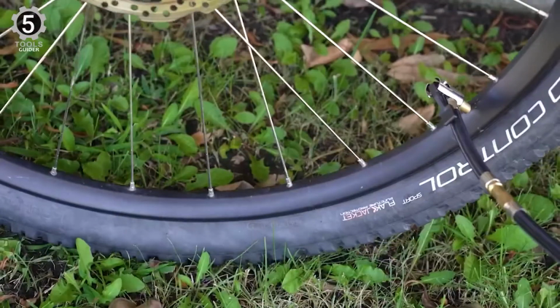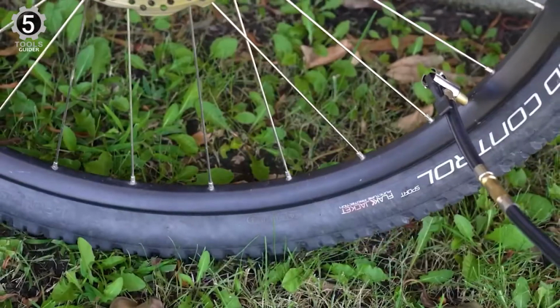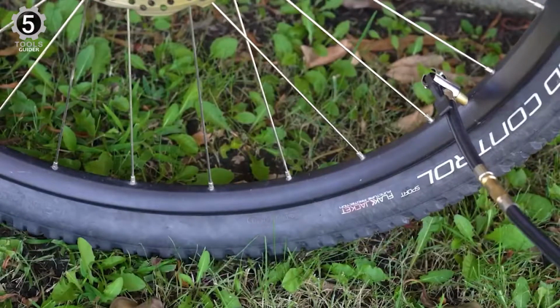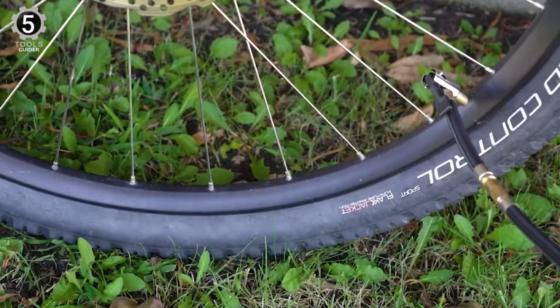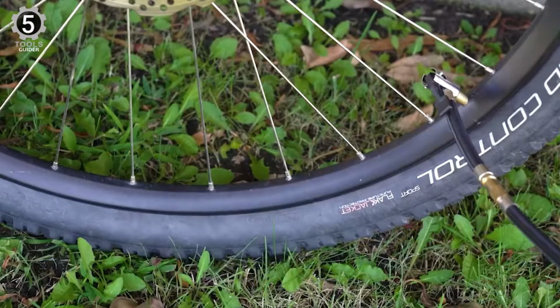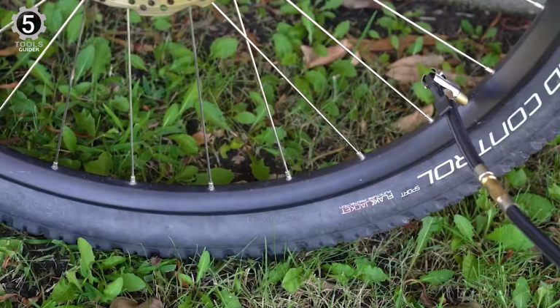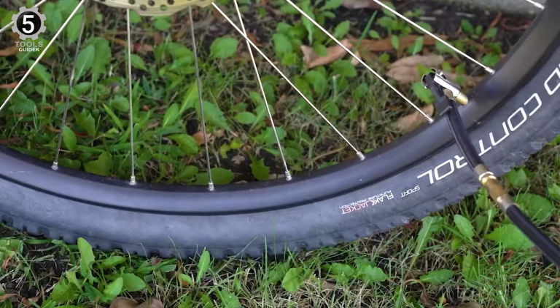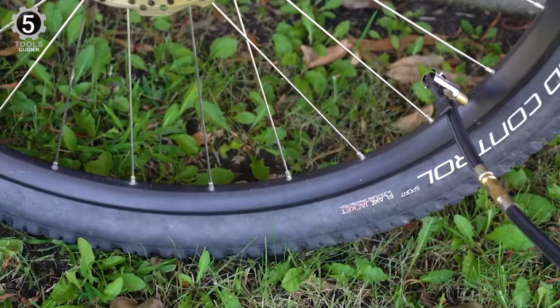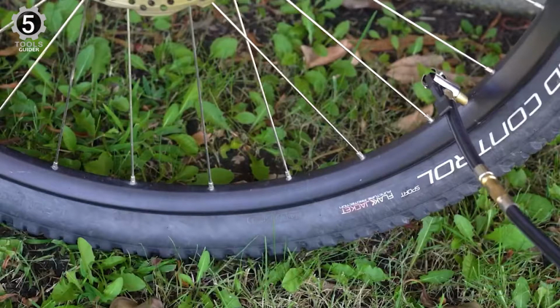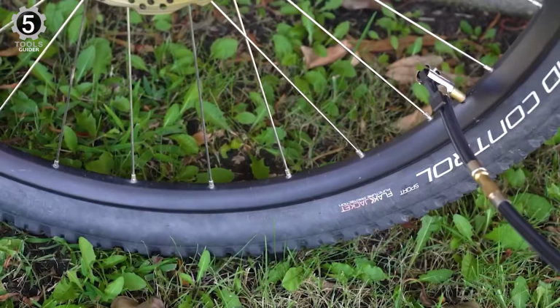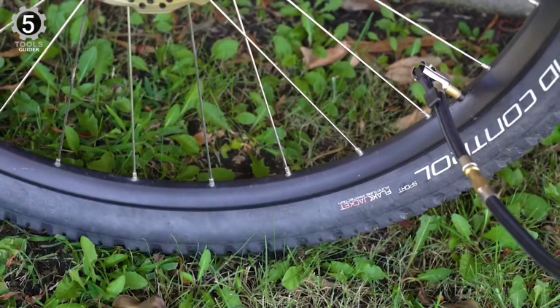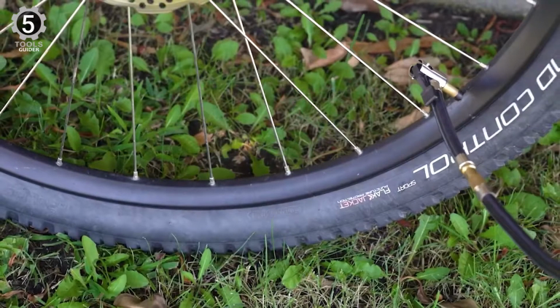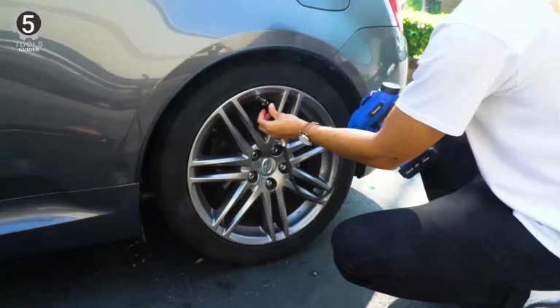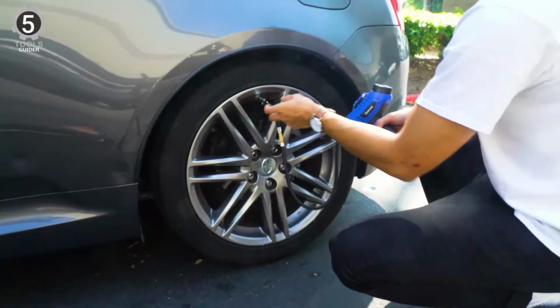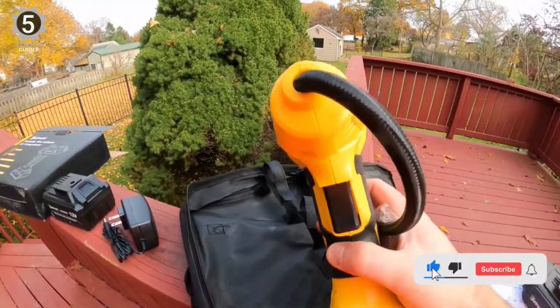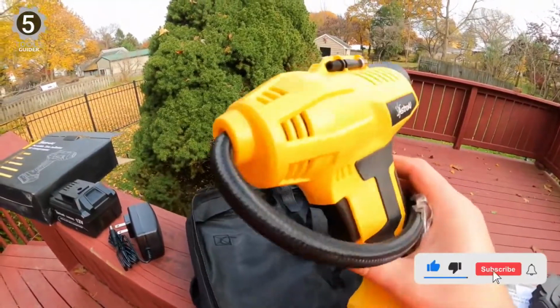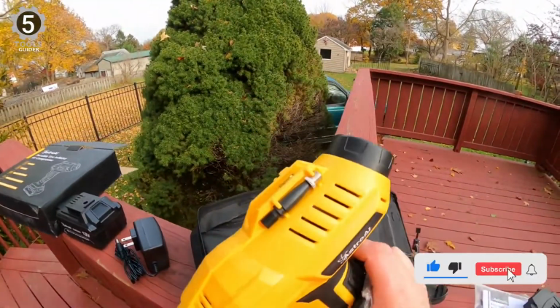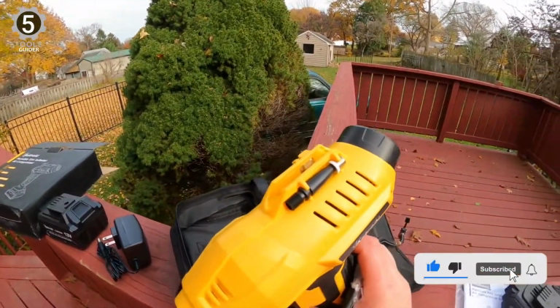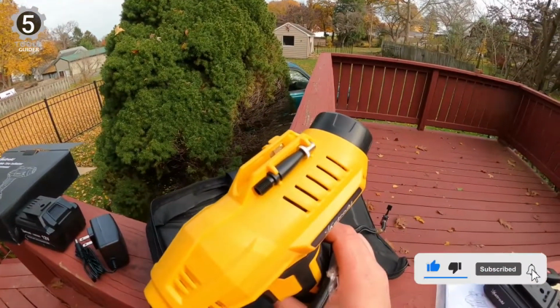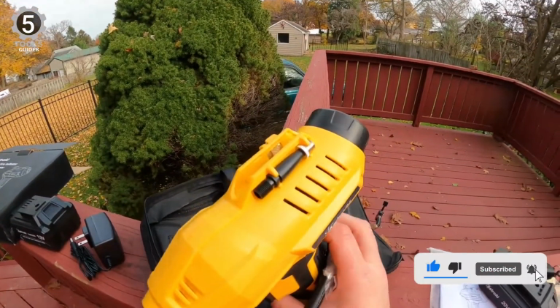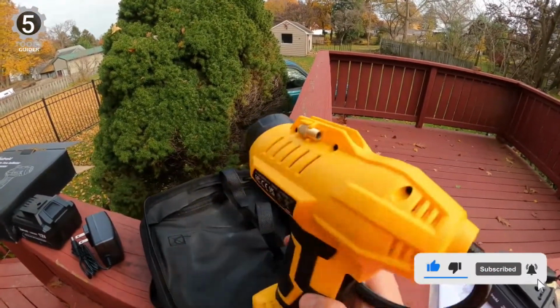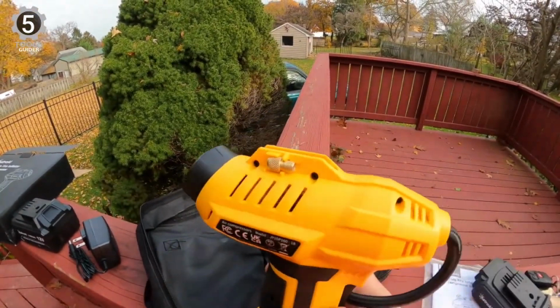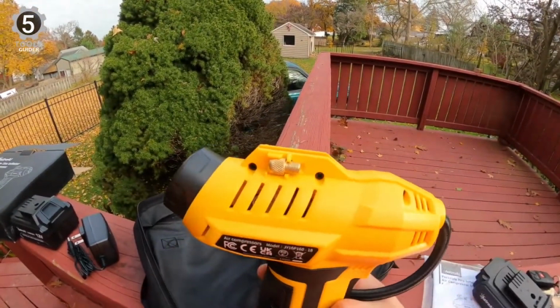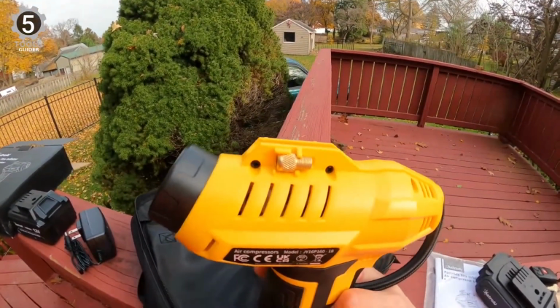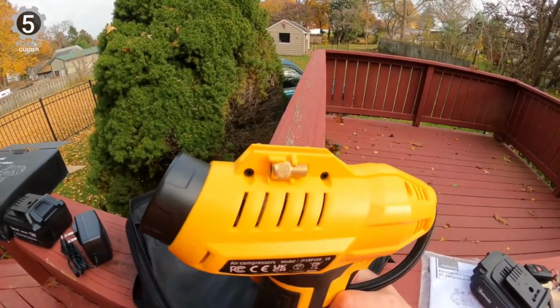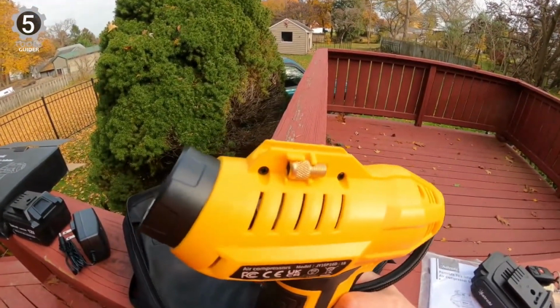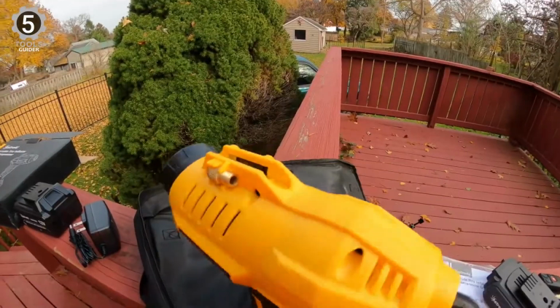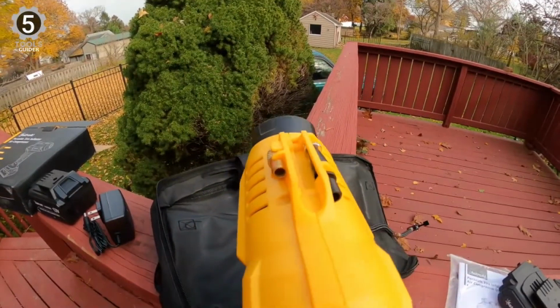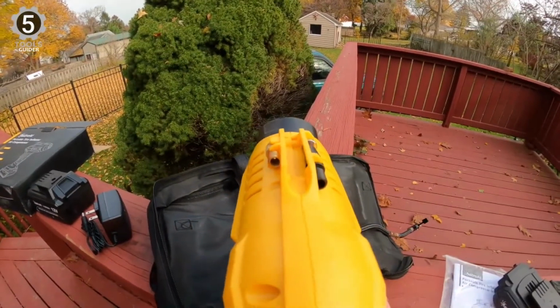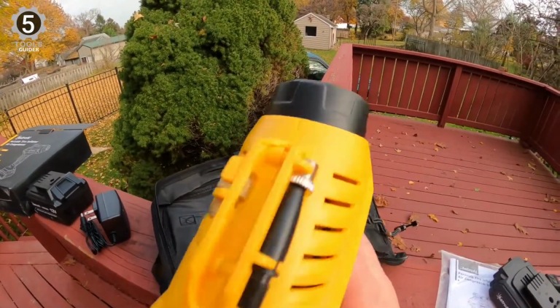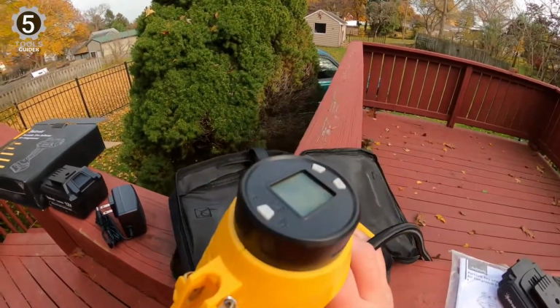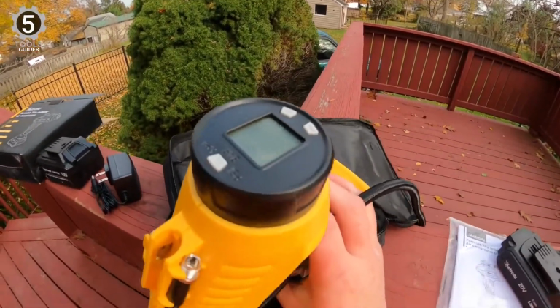We do wish the manufacturer had opted to include a wall outlet plug for easy use inside or when not near a vehicle. You can even use this compressor to clean up things like car mats and even for getting dust out of a computer, so it is very handy.